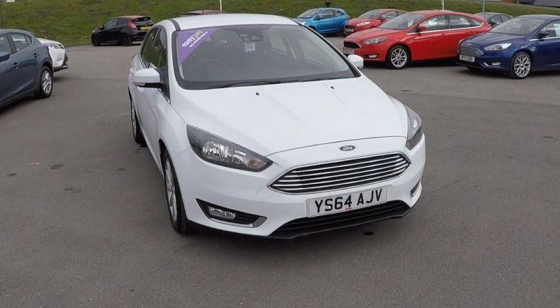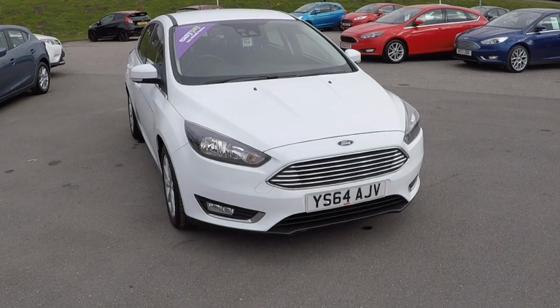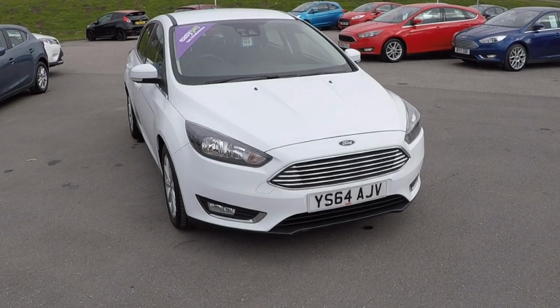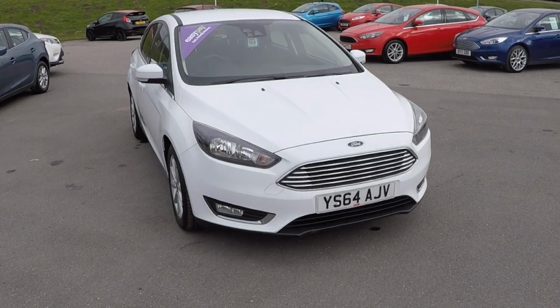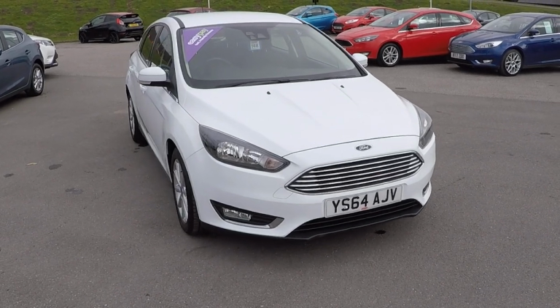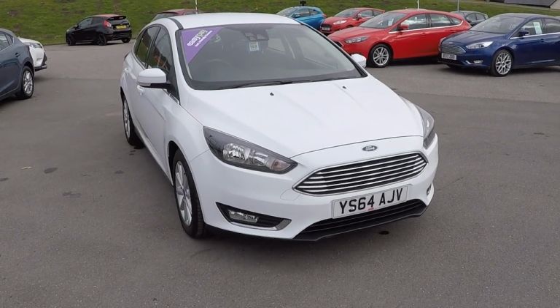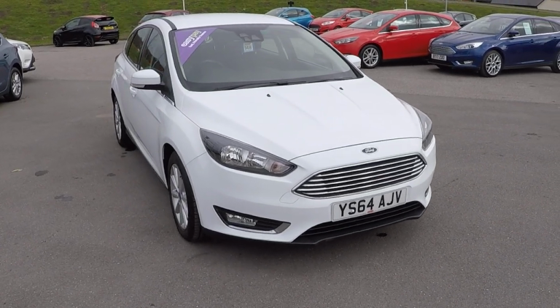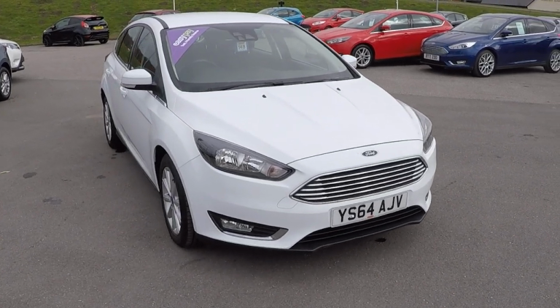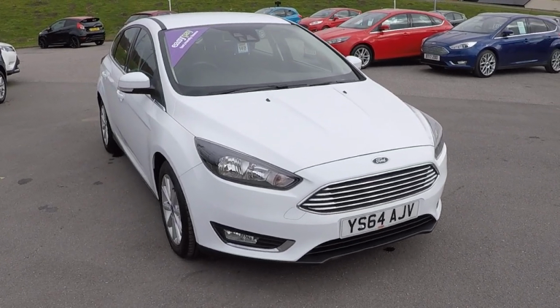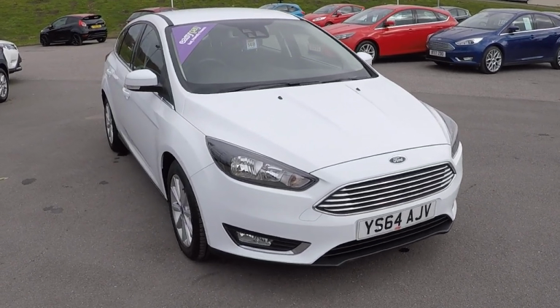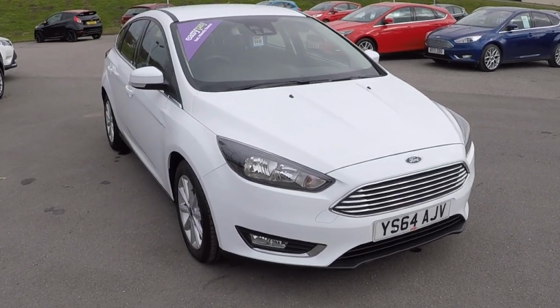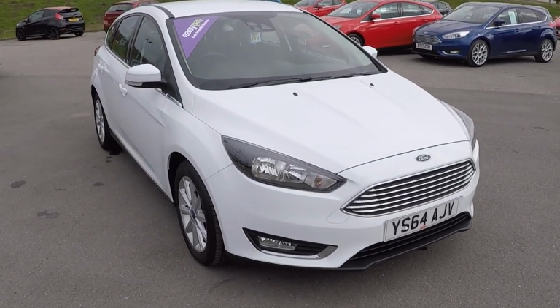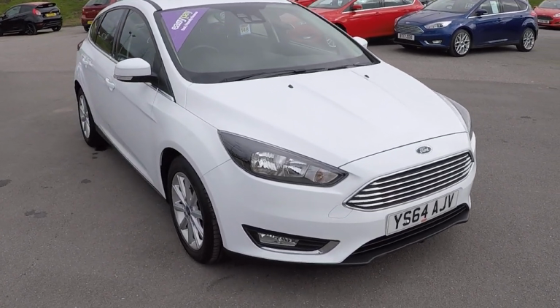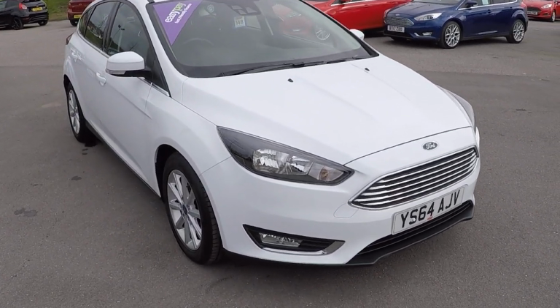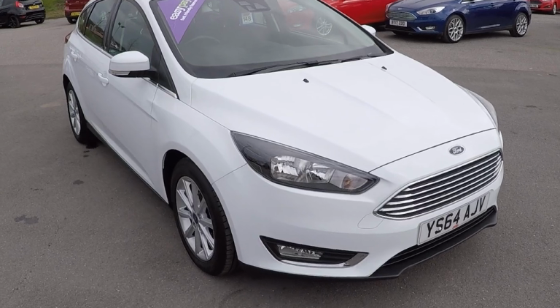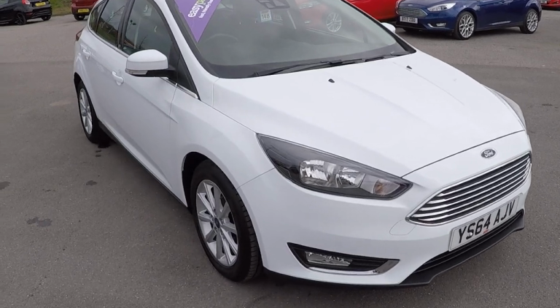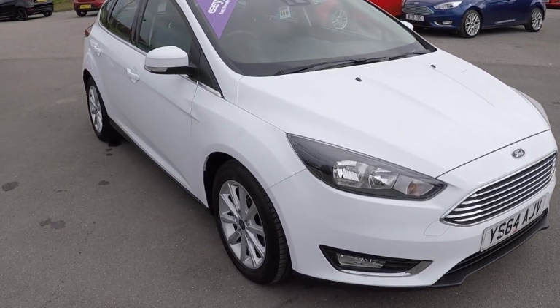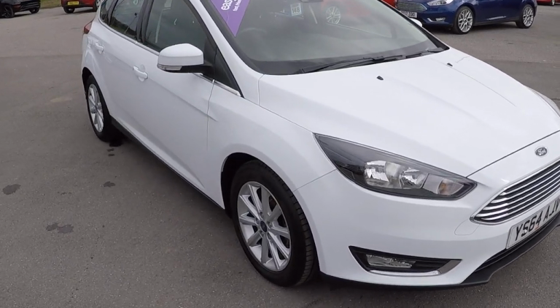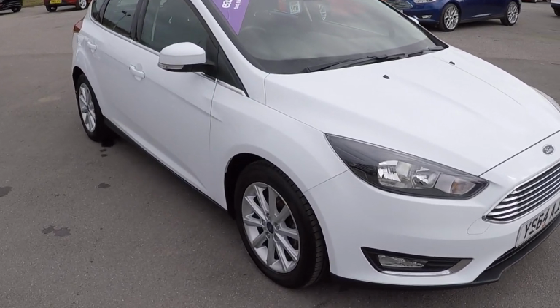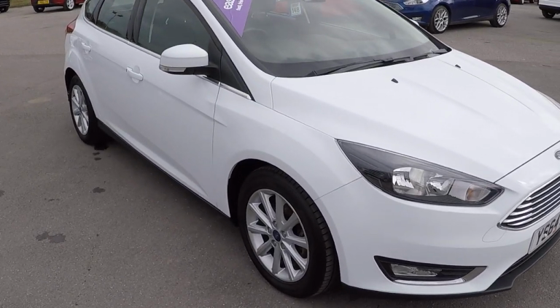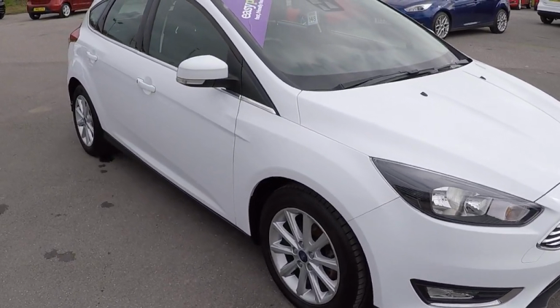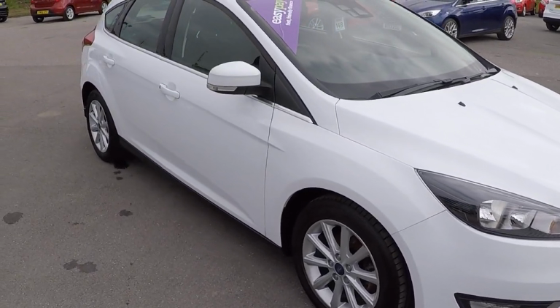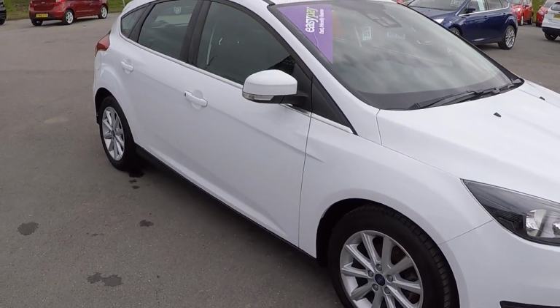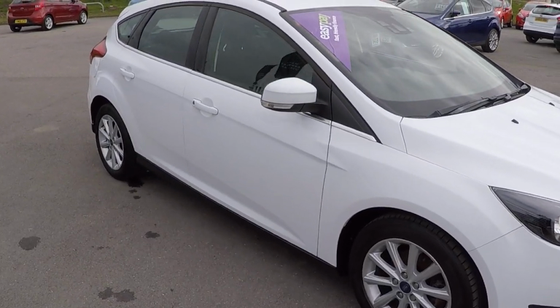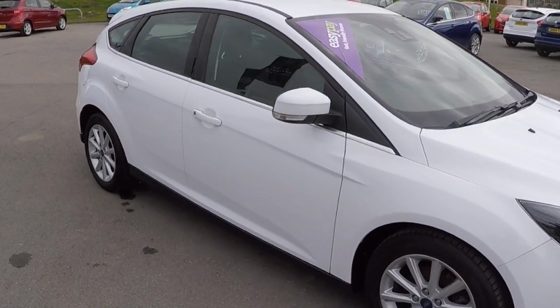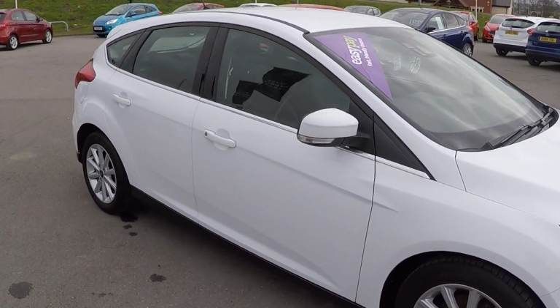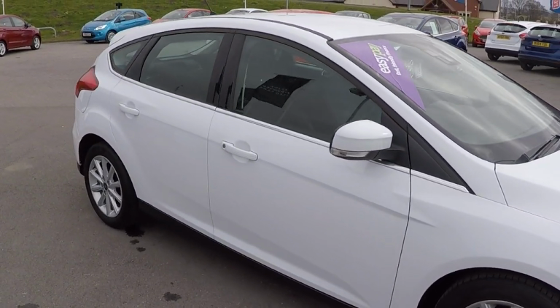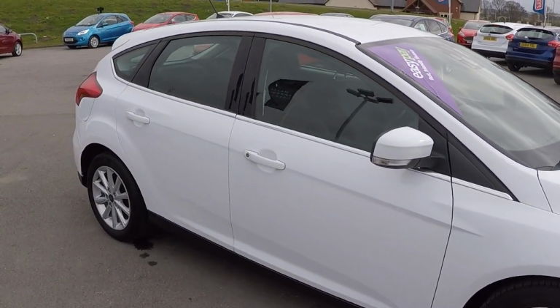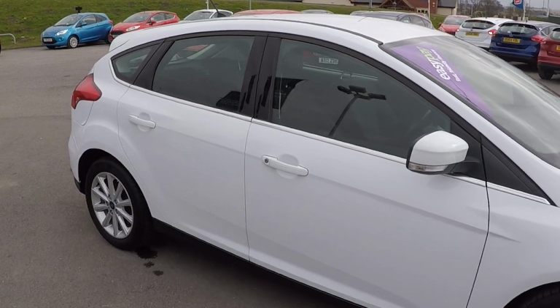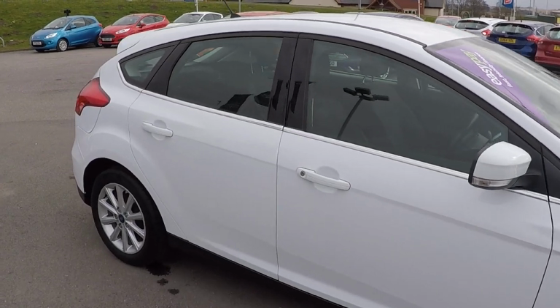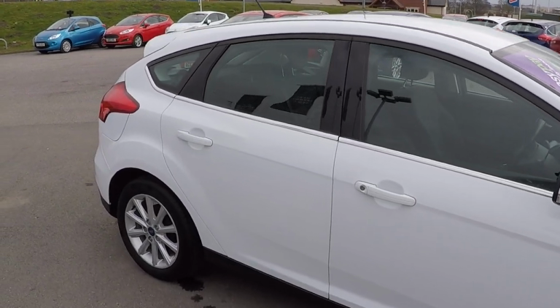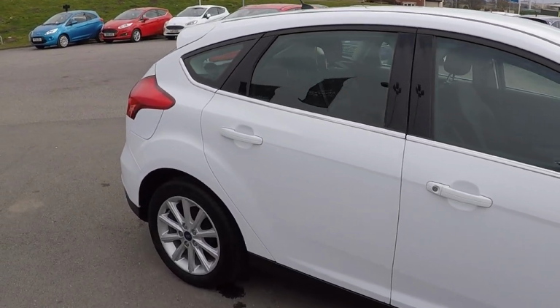Hi folks, Mark Hayes here at Perry's Mansfield. Today's featured video is of this Ford Focus 1 litre EcoBoost 125 brake horsepower Titanium 5-door finished in frozen white.